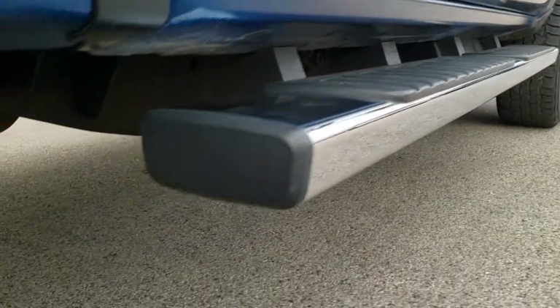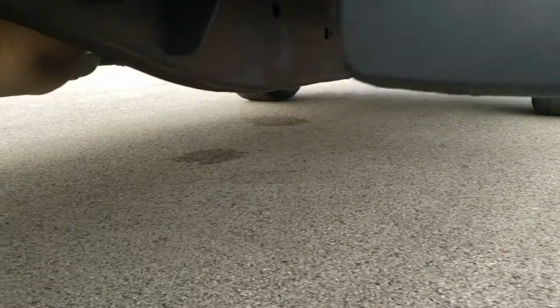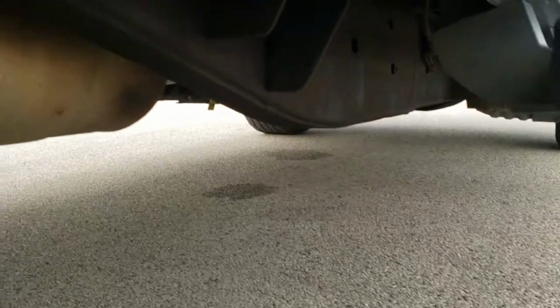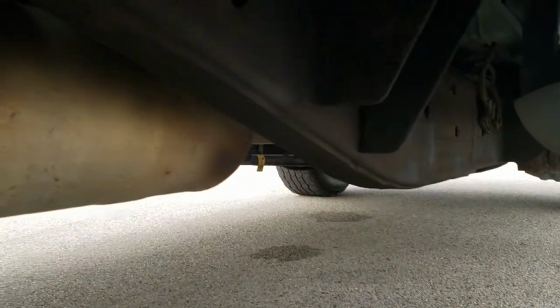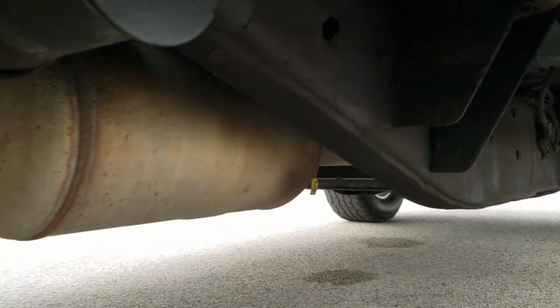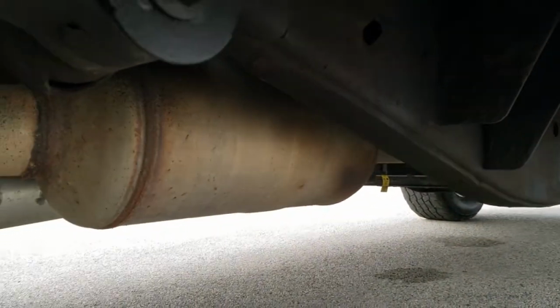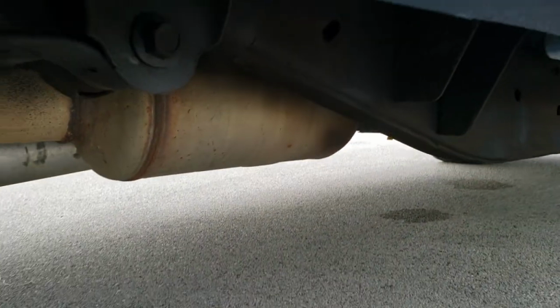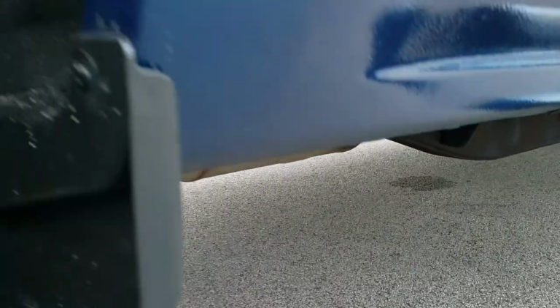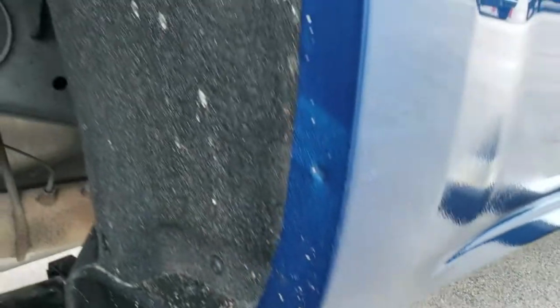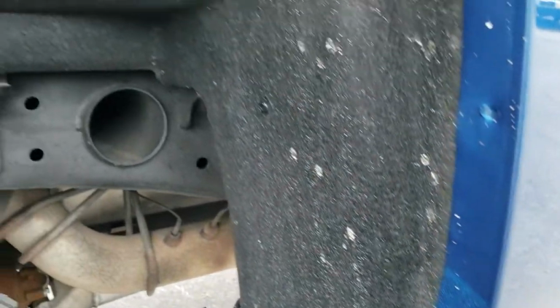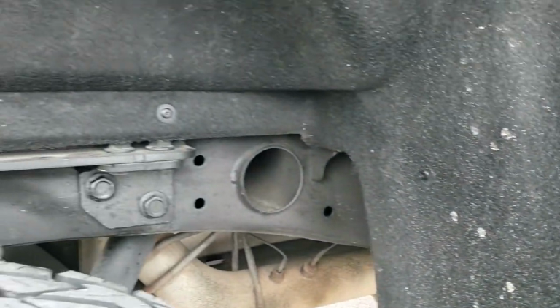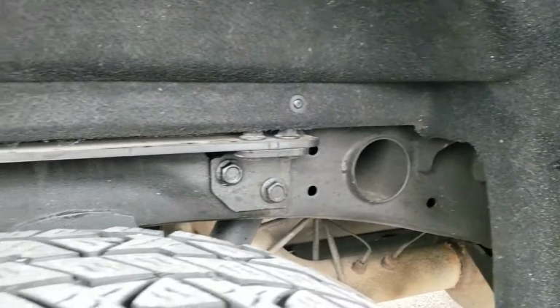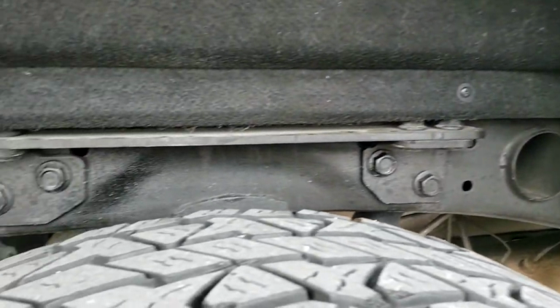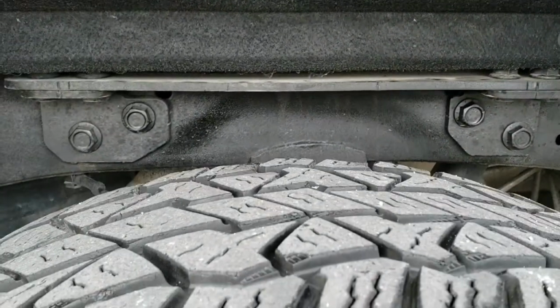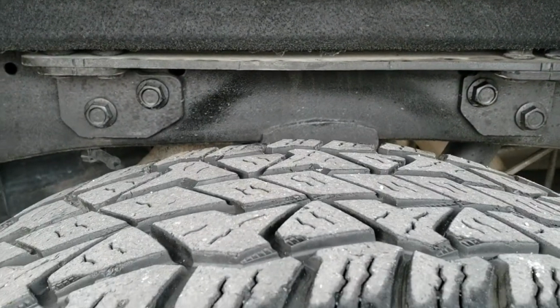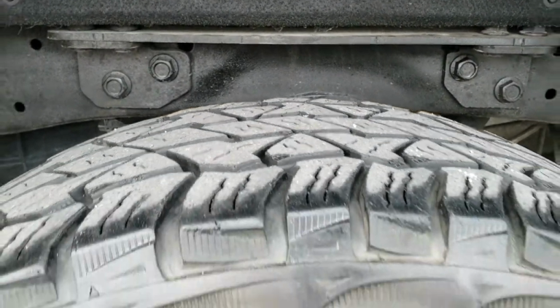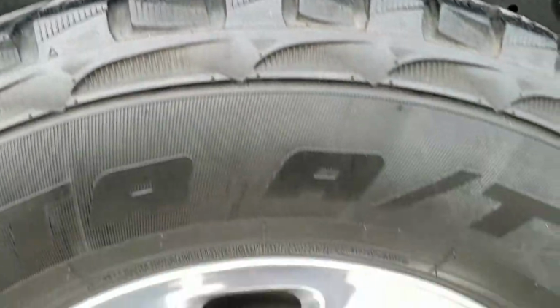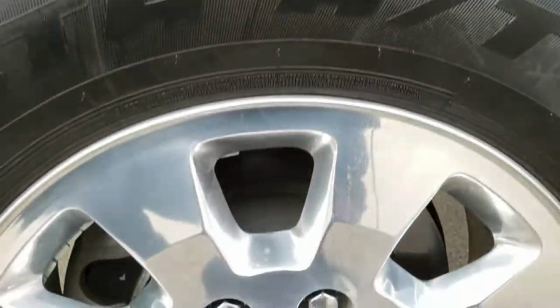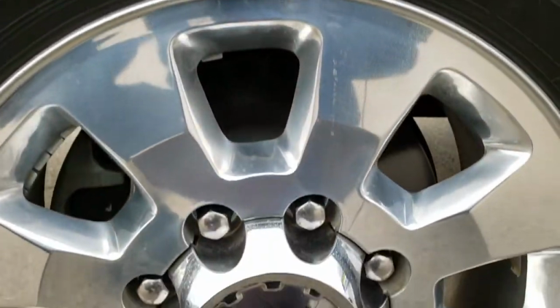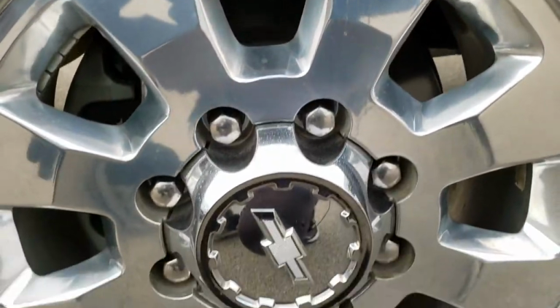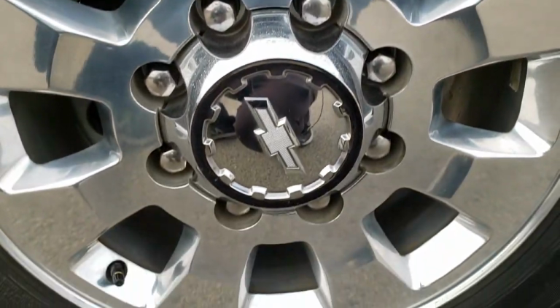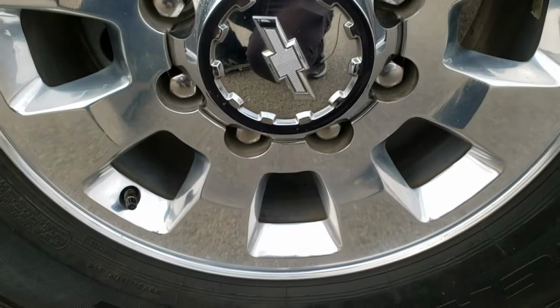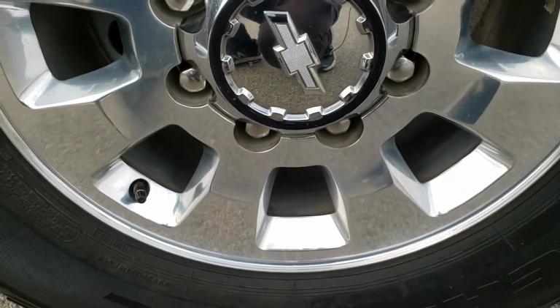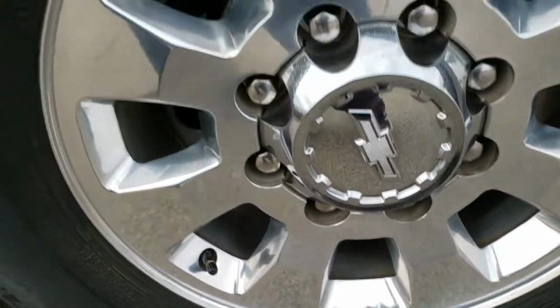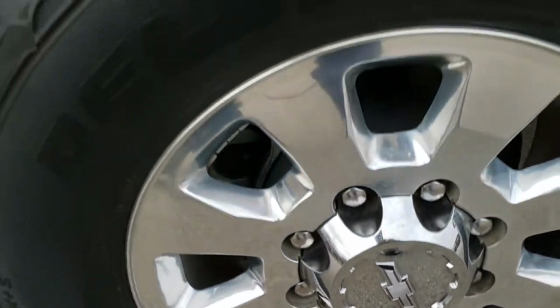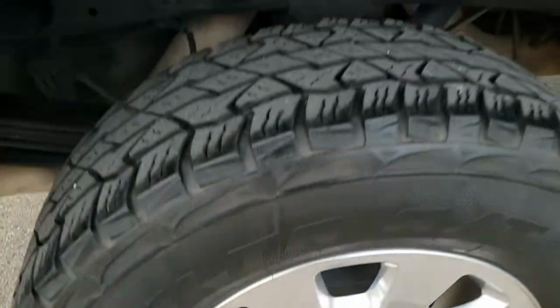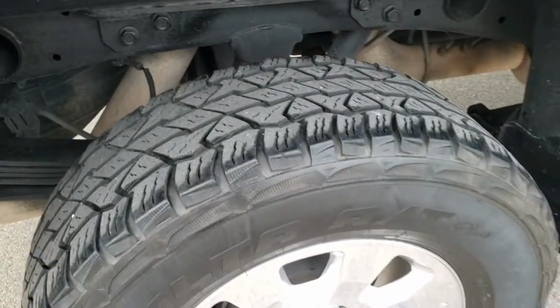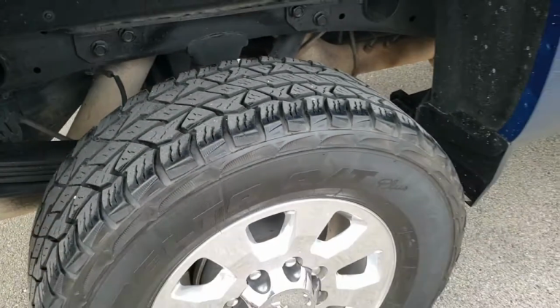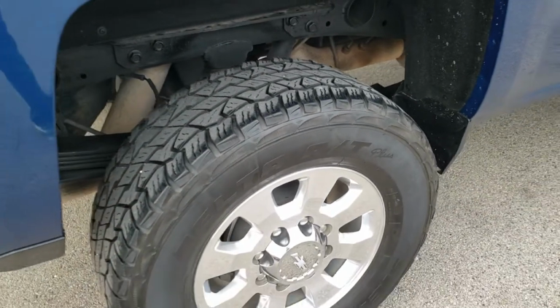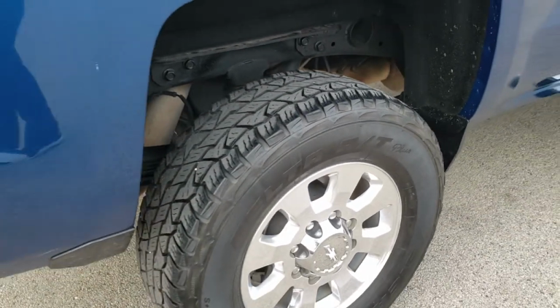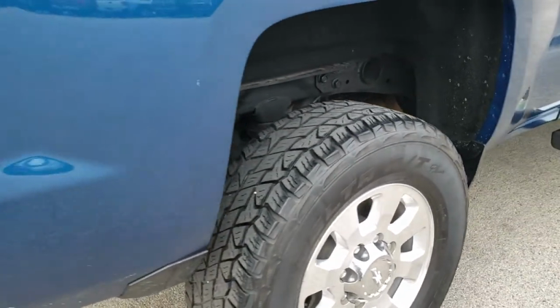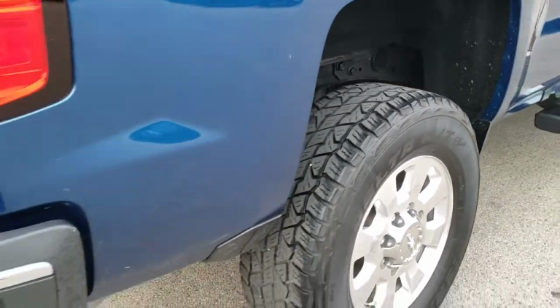It has chrome step bars and all the remaining factory exhaust, so it hasn't been altered in any way. That link is in the upper right-hand part of your screen where you can apply for financing at our Summit Fast Pass option. The back rim is in excellent condition as well, and the back tires have just as much tread as the front tires.